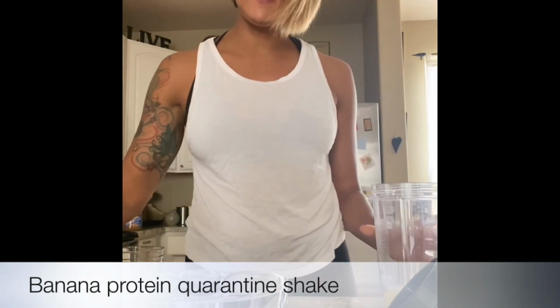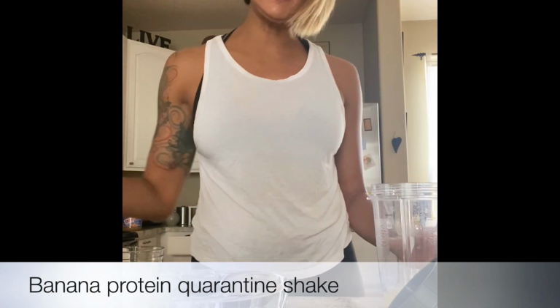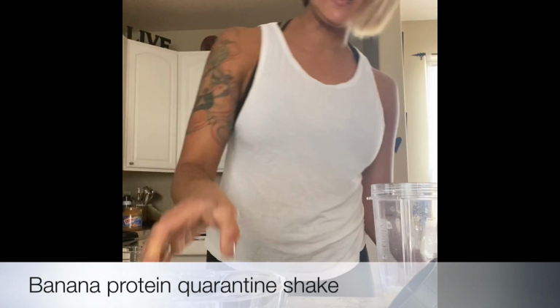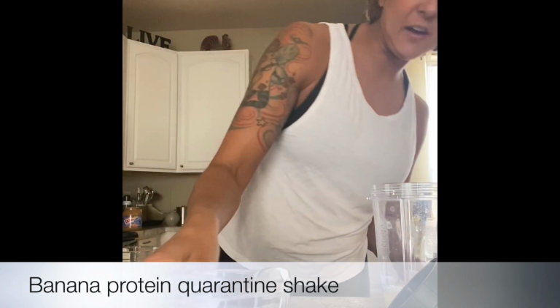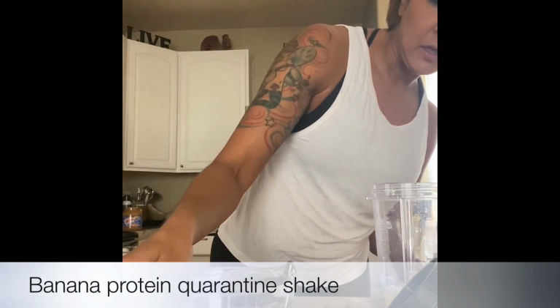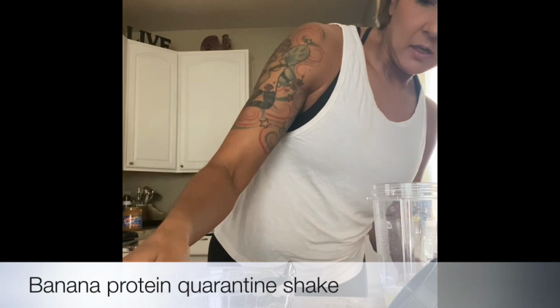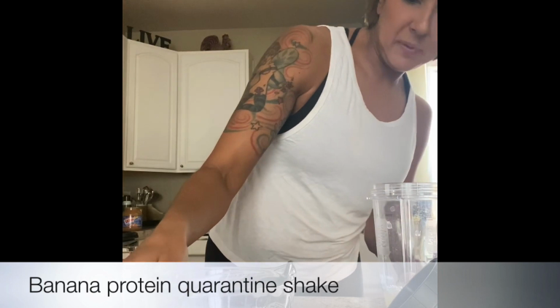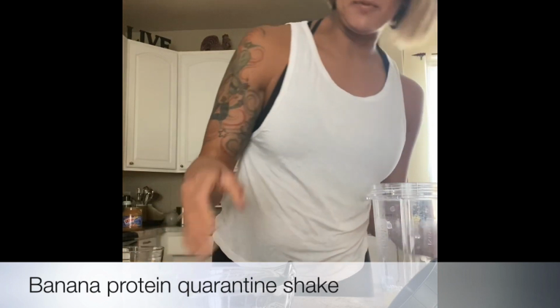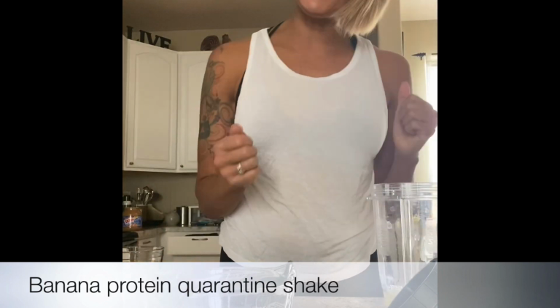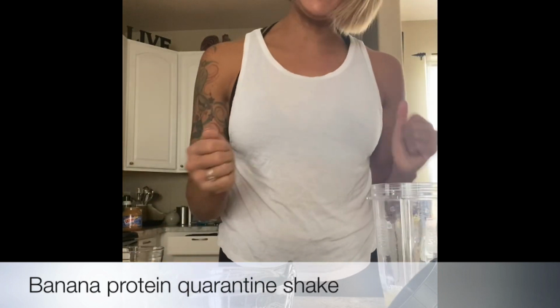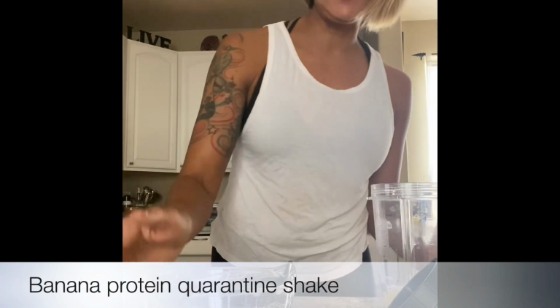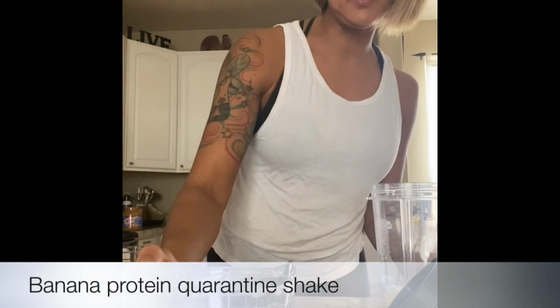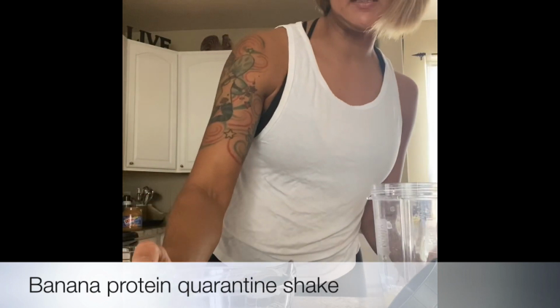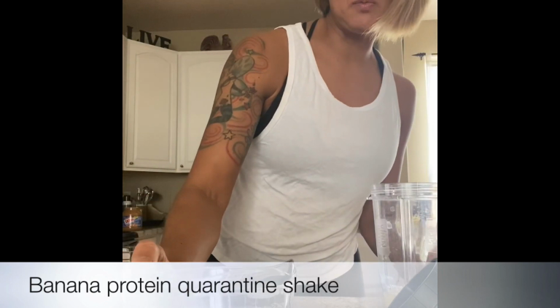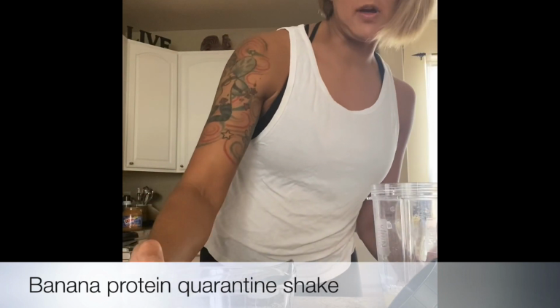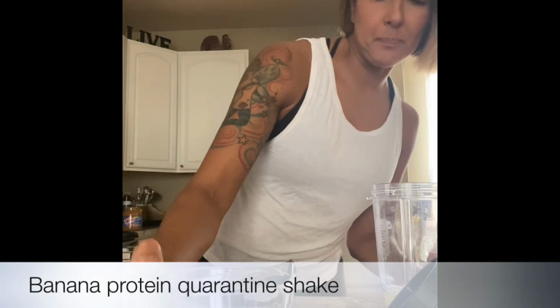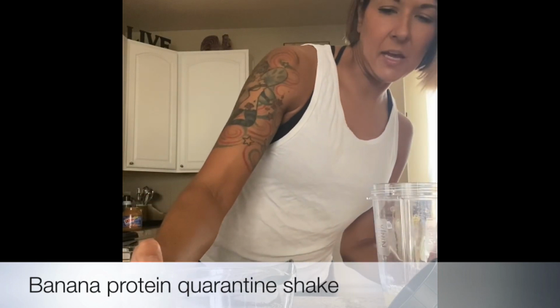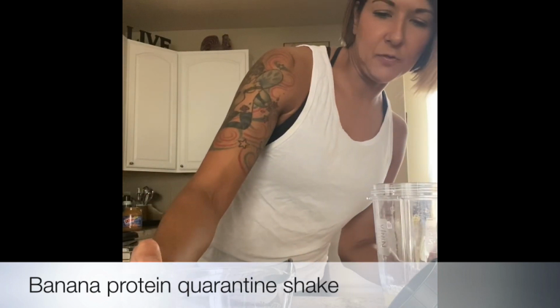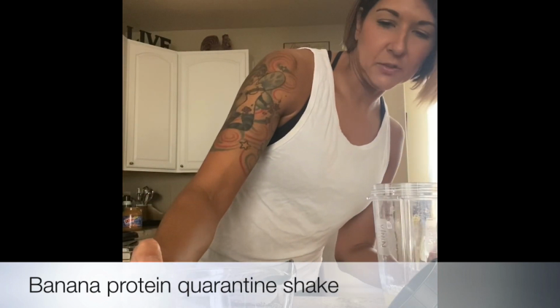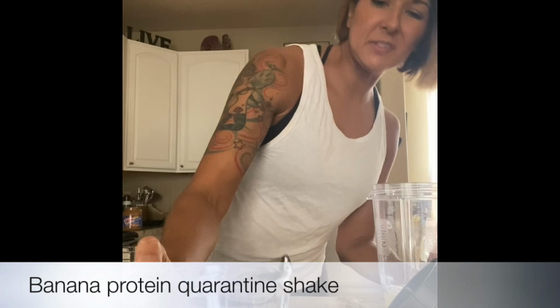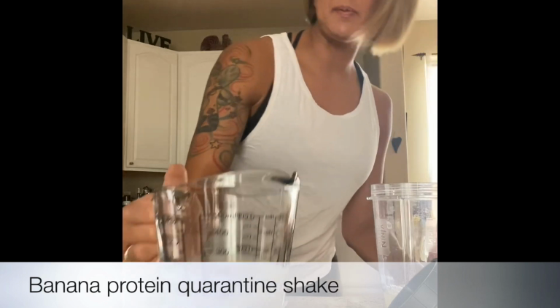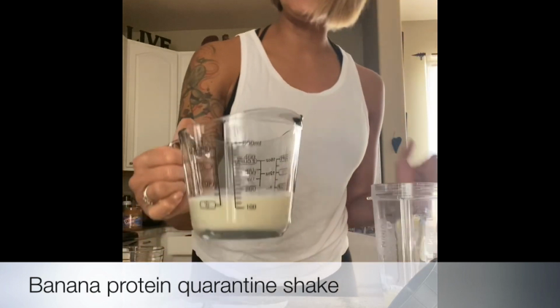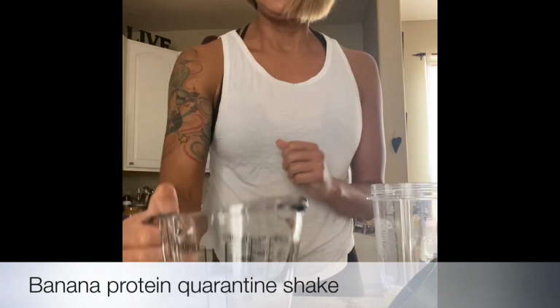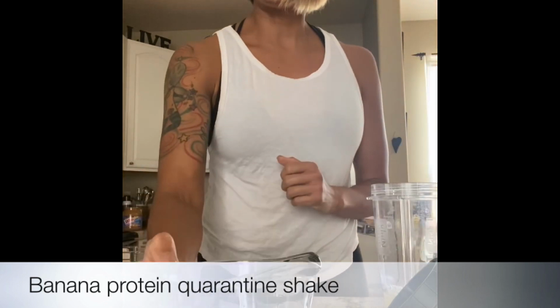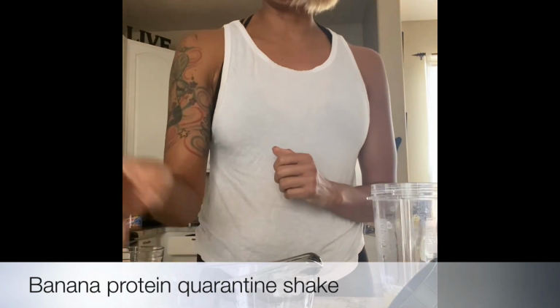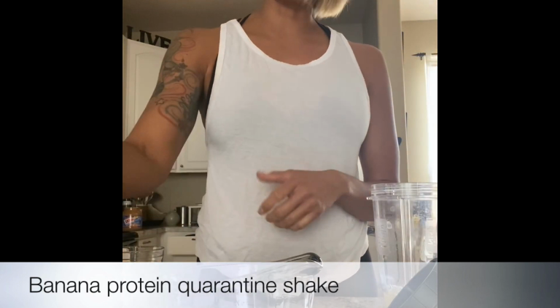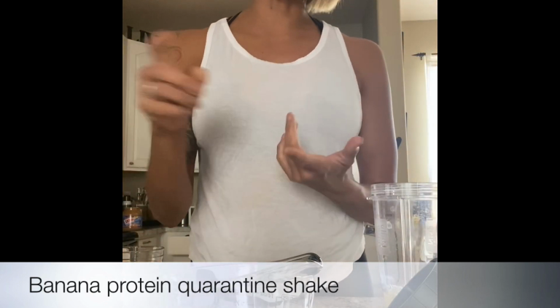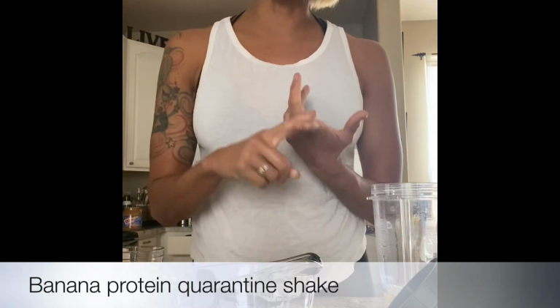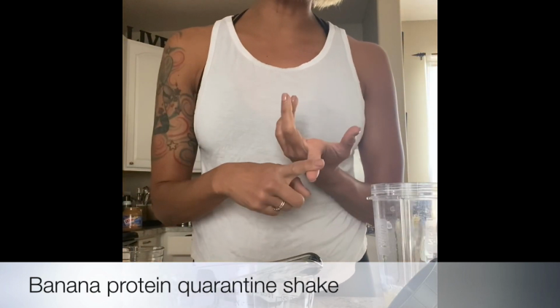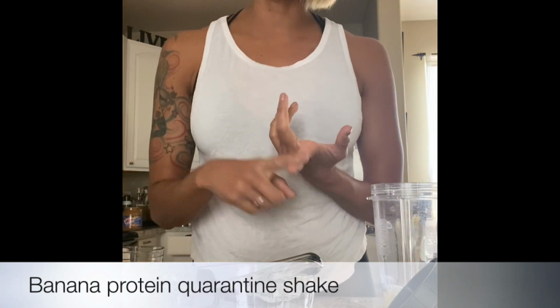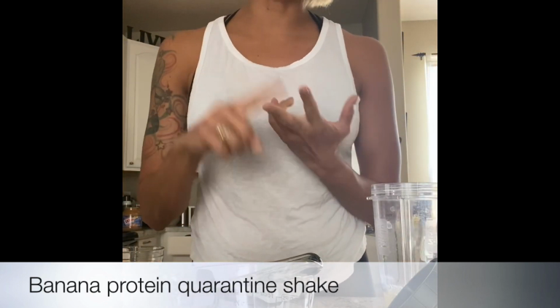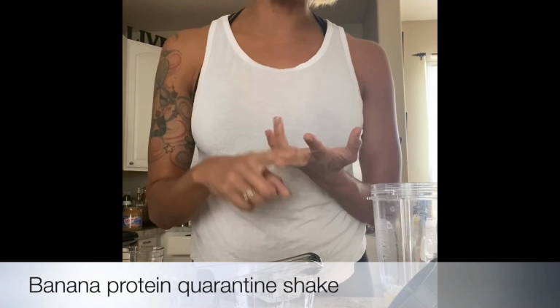Next thing — because I'm afraid this might be kind of thick — I added a little more. I have two-thirds cup of liquid, and you can use almond milk, you can use water,